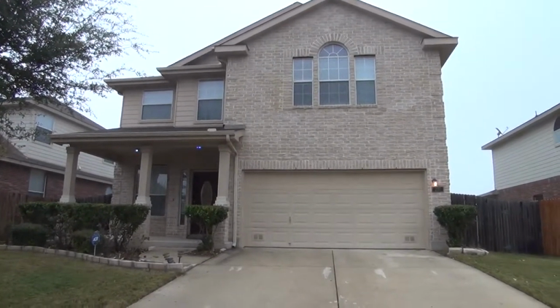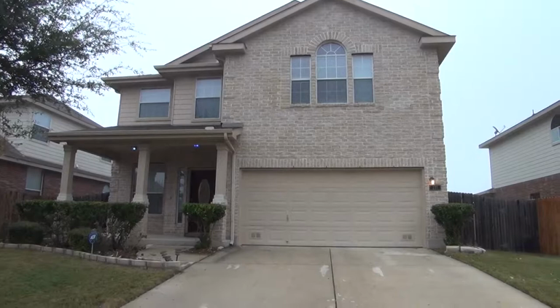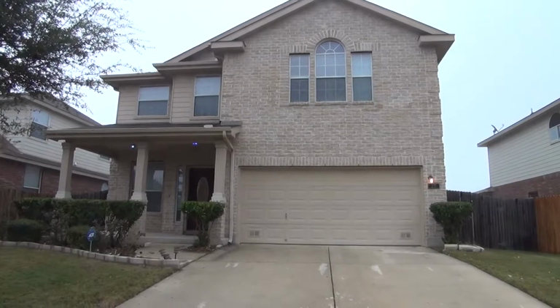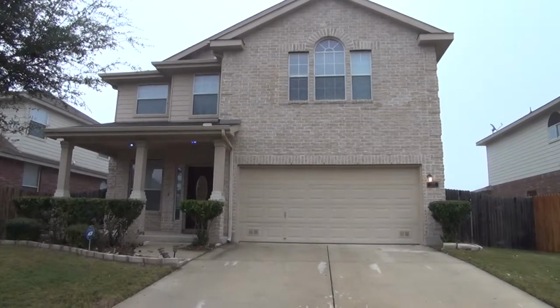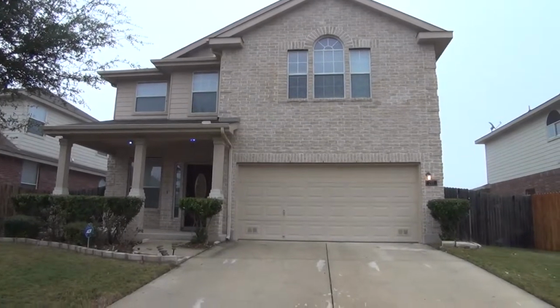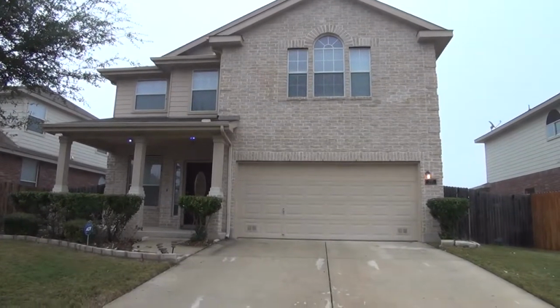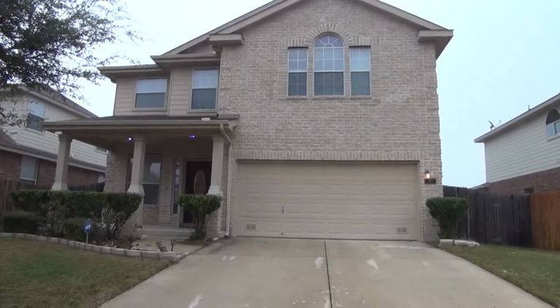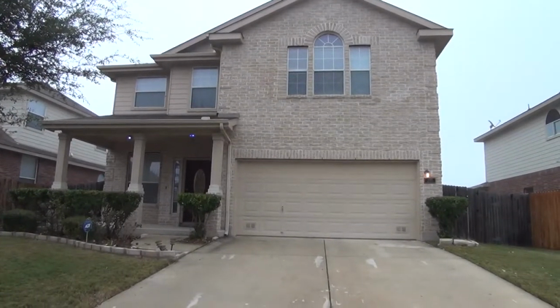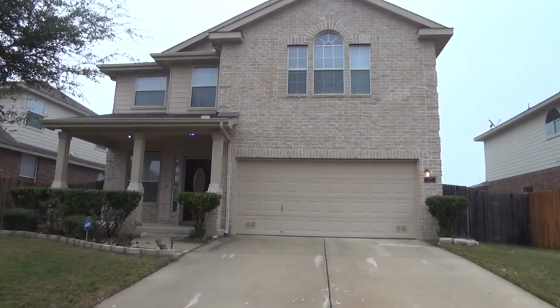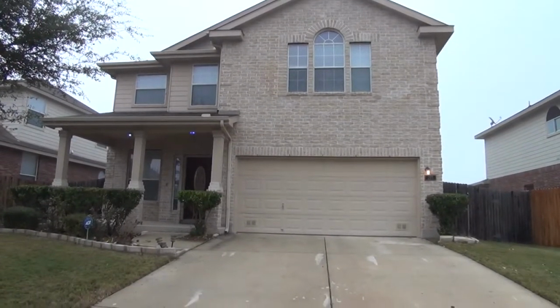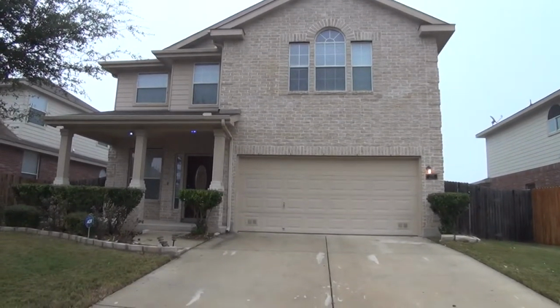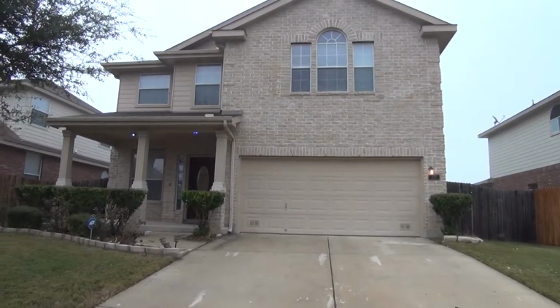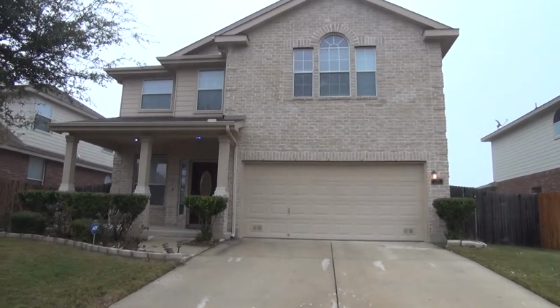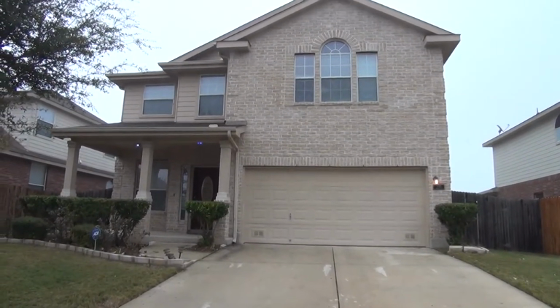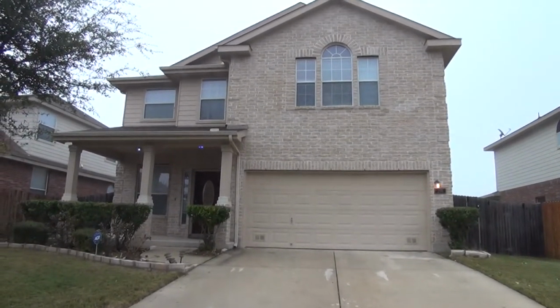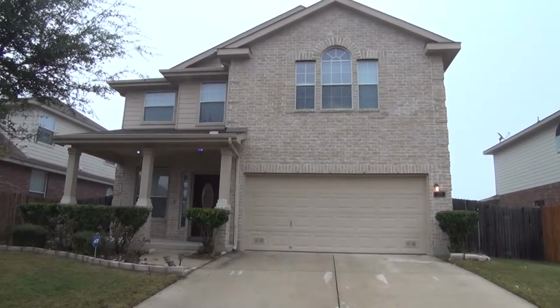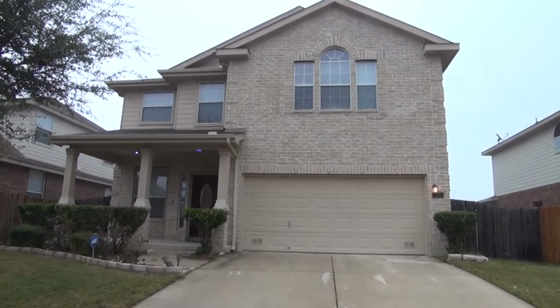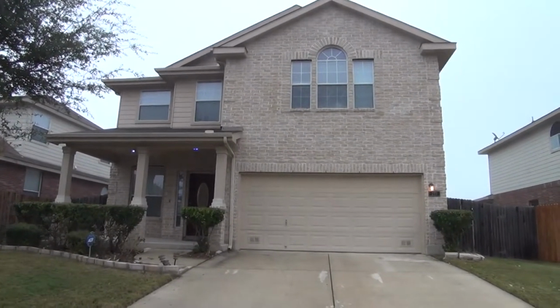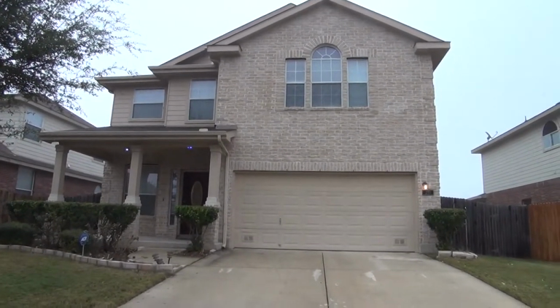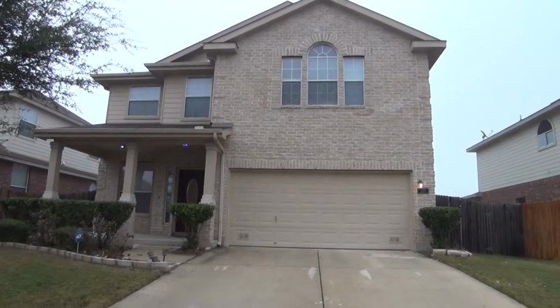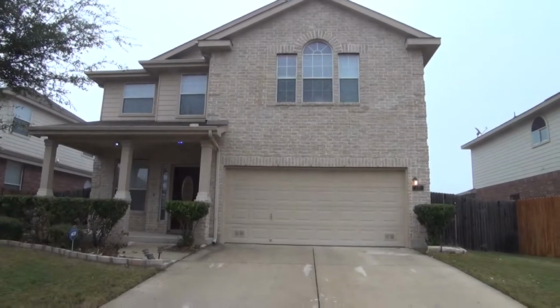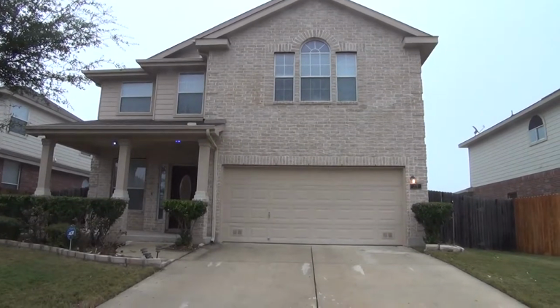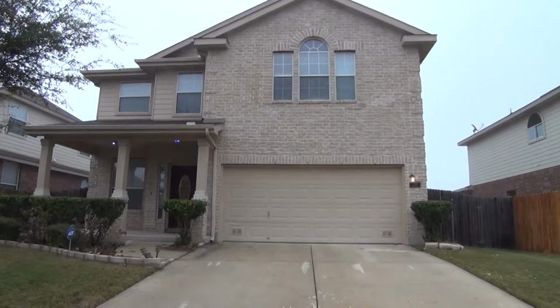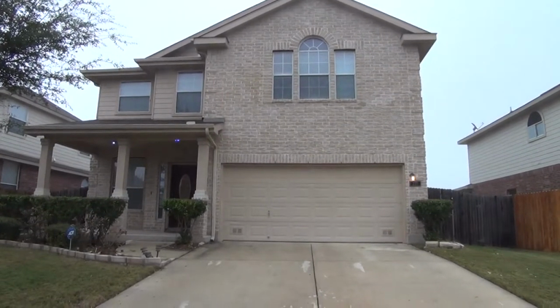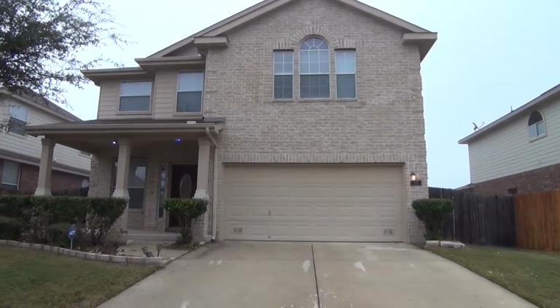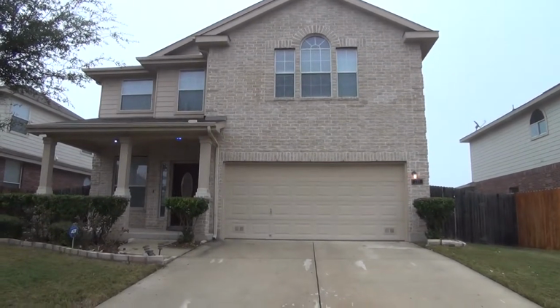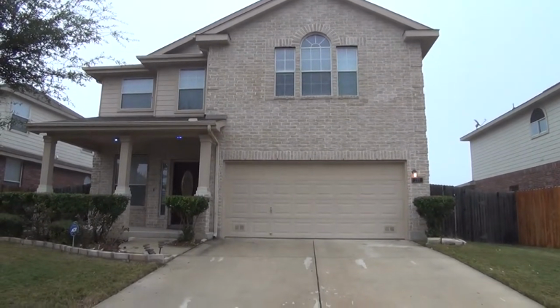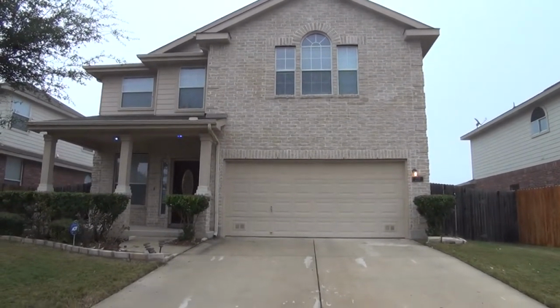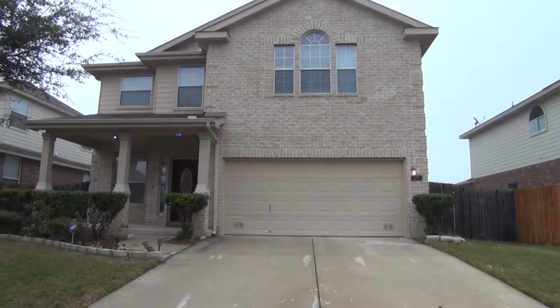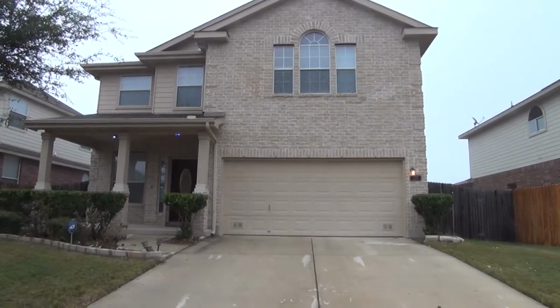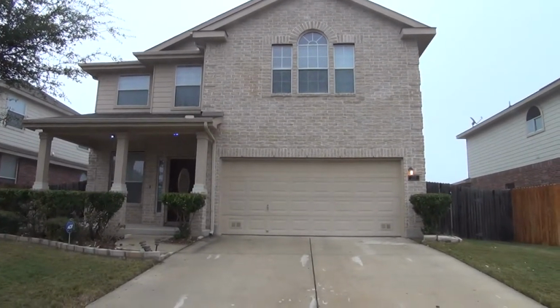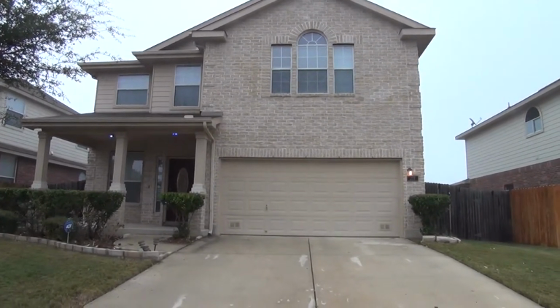Located in Falcon Ridge Subdivision, this two-story, 2,696-square-foot home comes with four bedrooms, two-and-a-half bathrooms, and a two-car garage.